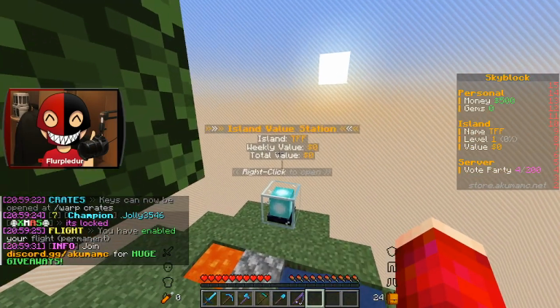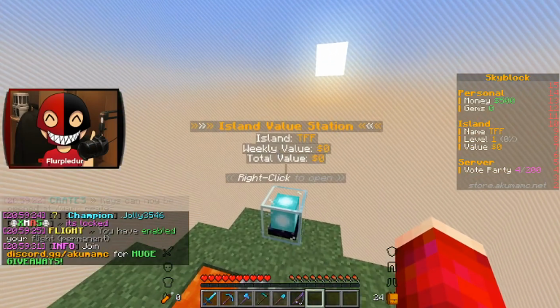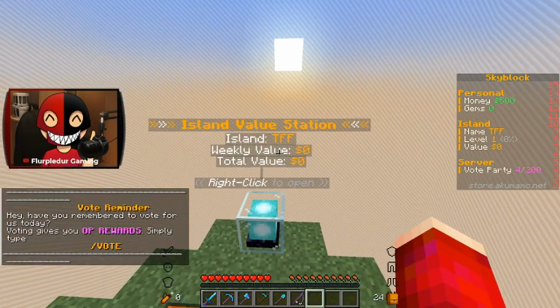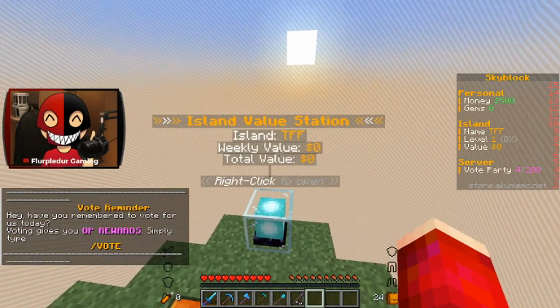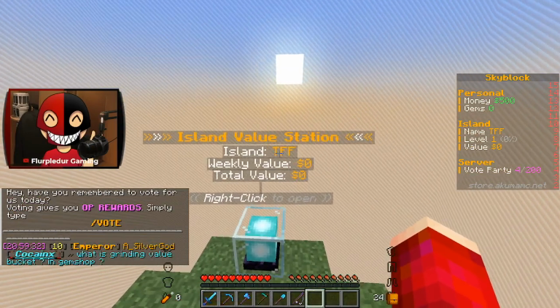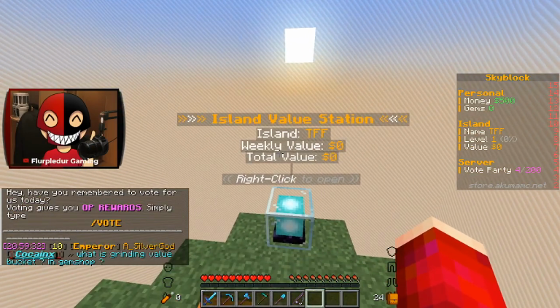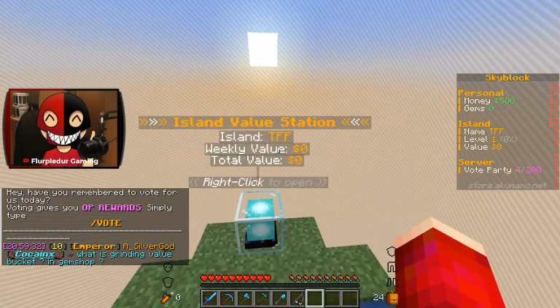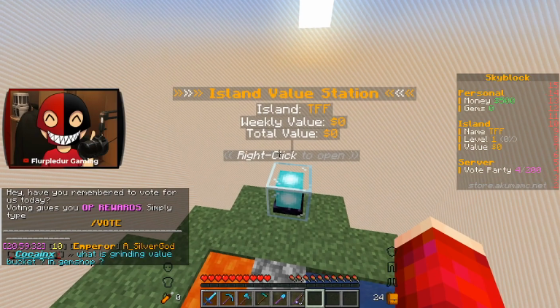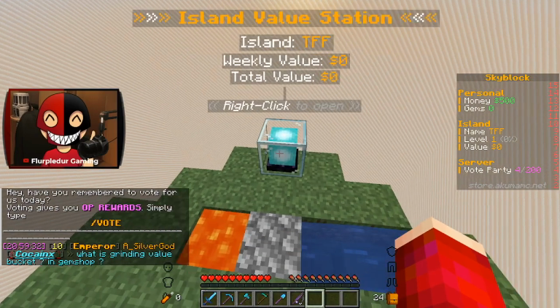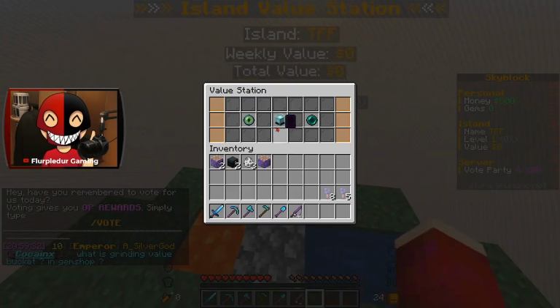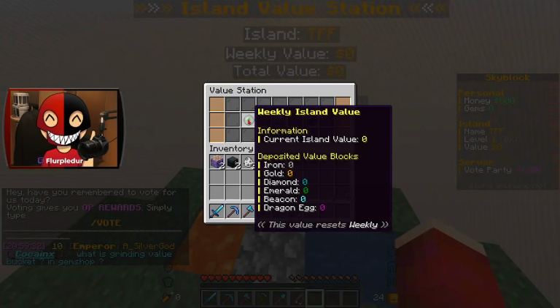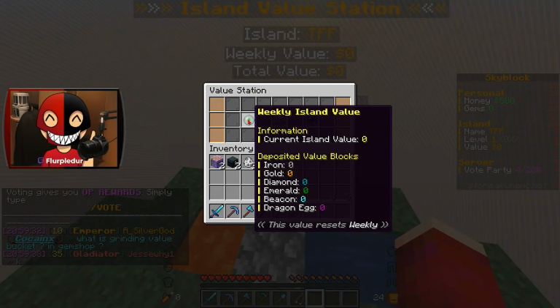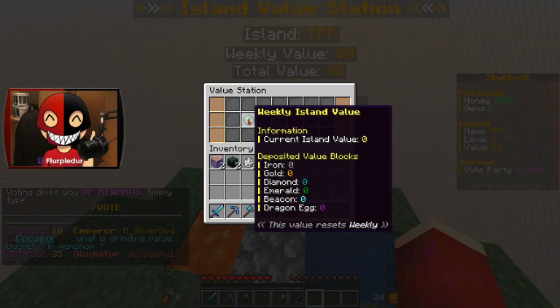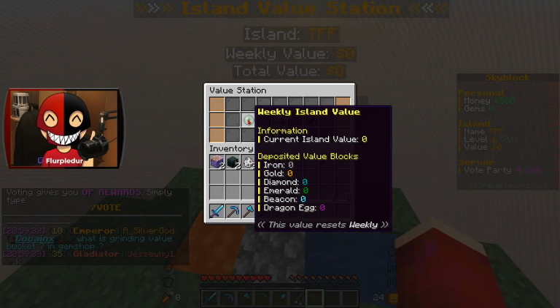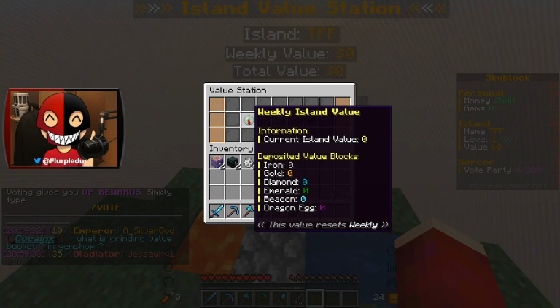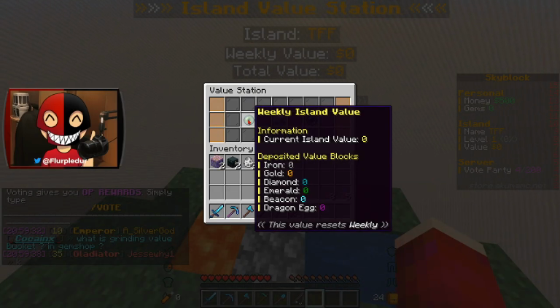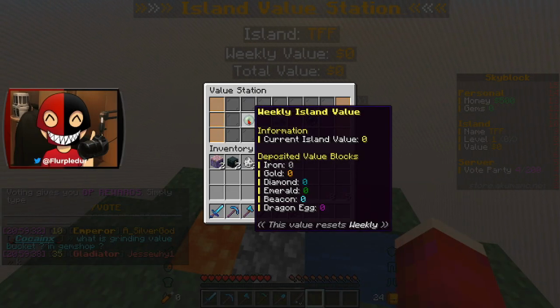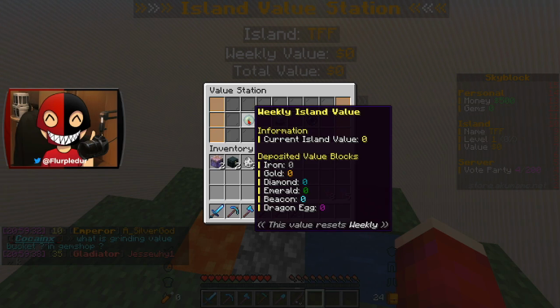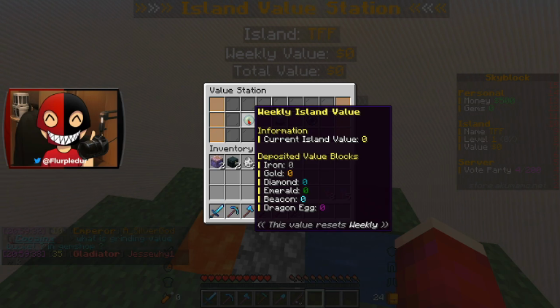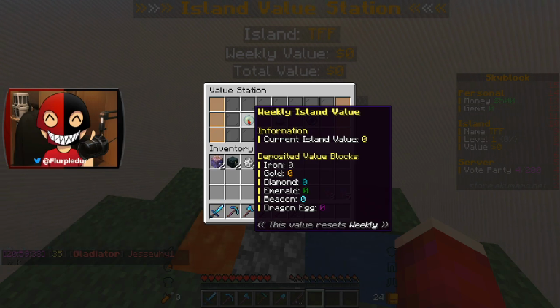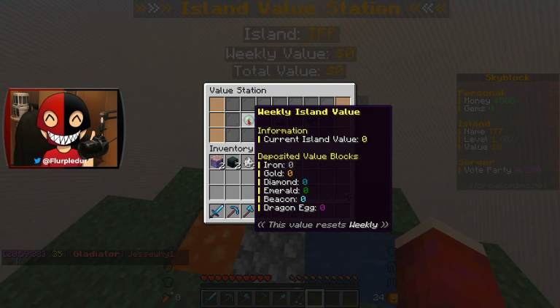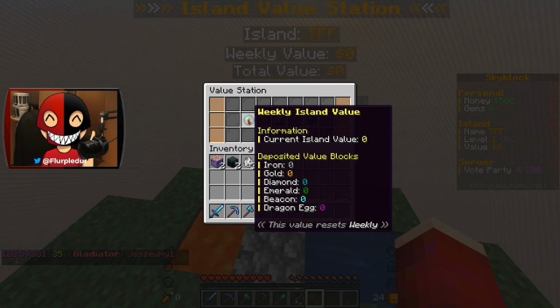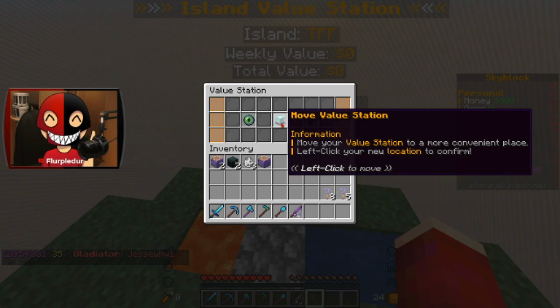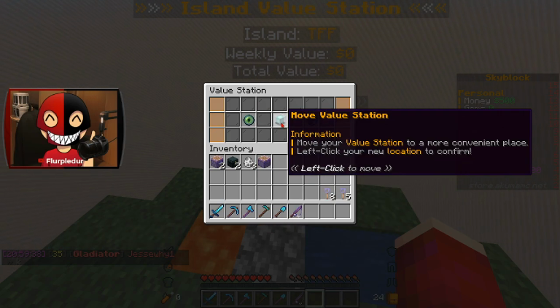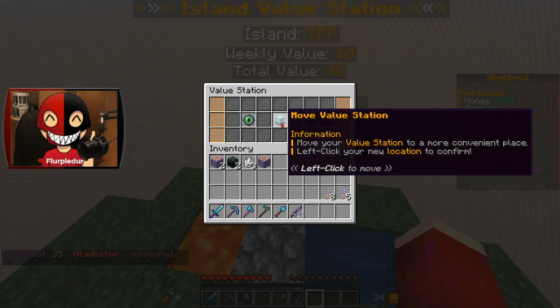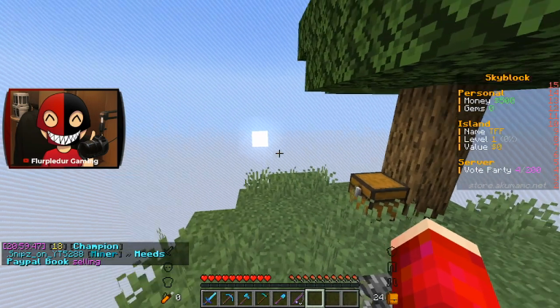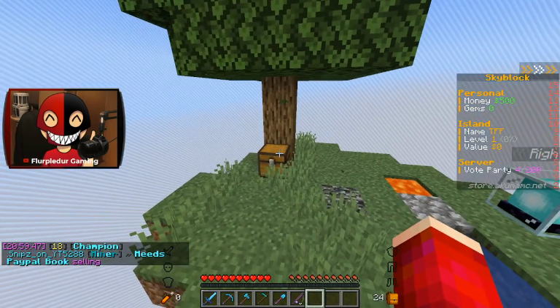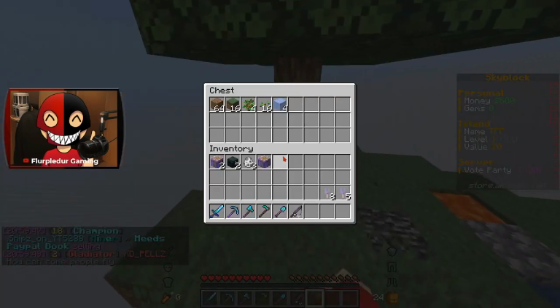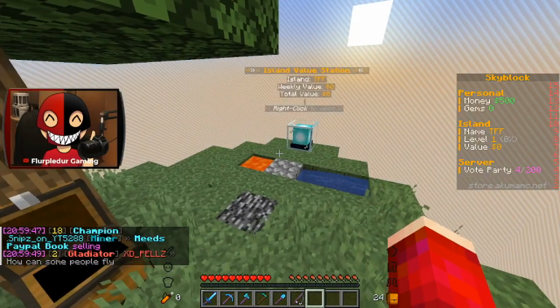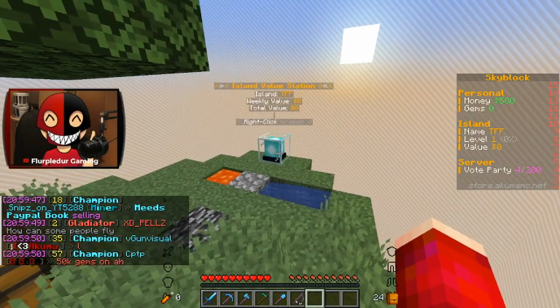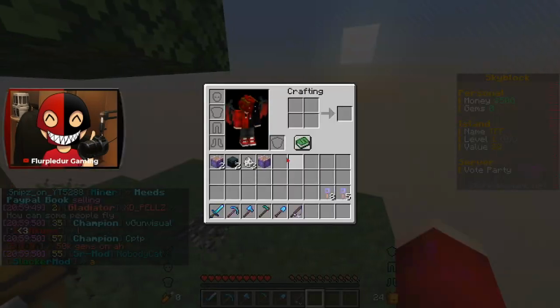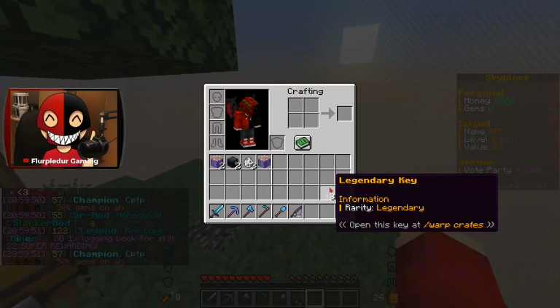First of all, we've got this island value station — Island TFF, weekly value, total value. Interesting. So we can deposit value blocks: iron, gold, diamond, emerald, beacons, and dragon eggs. I don't entirely know what that means.